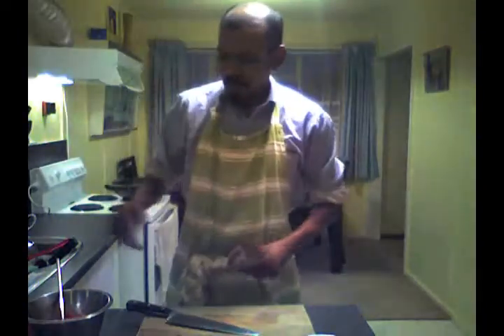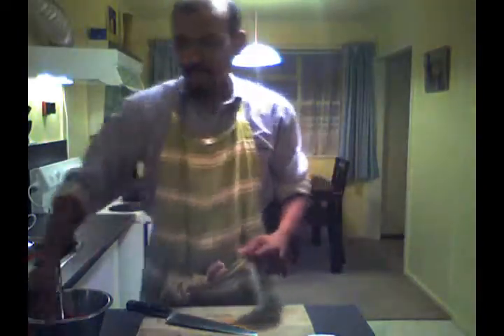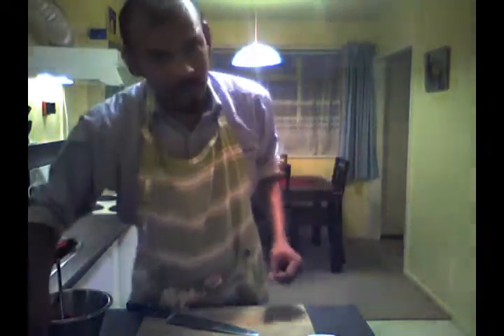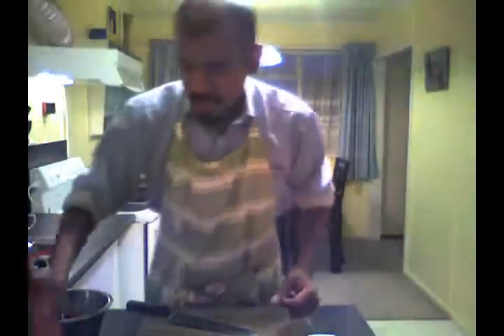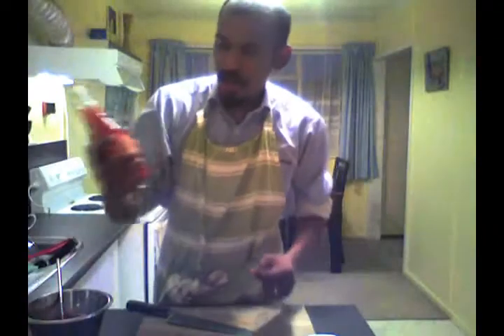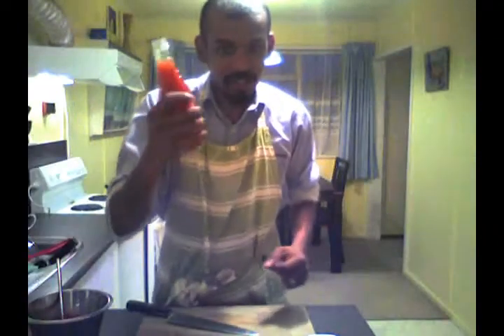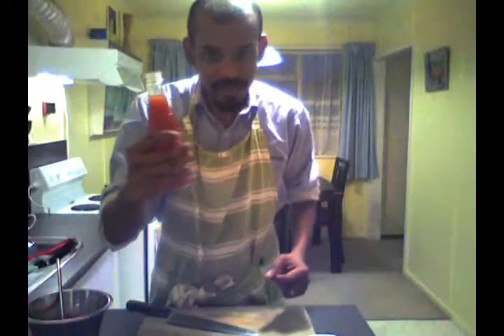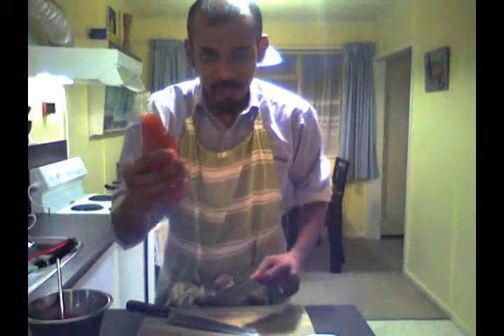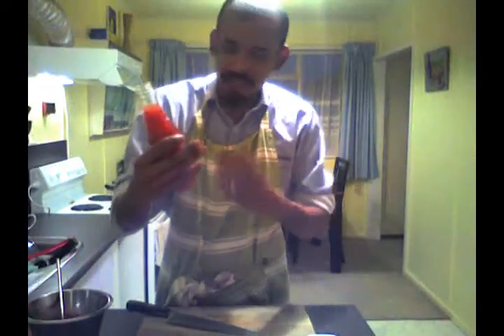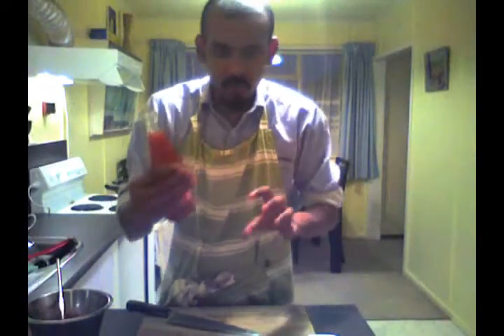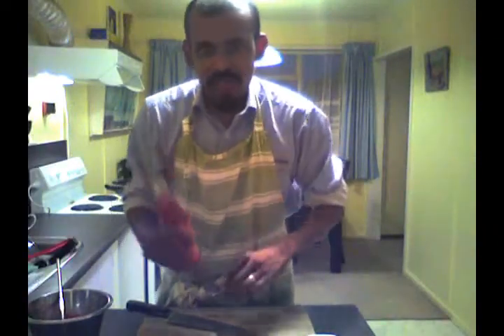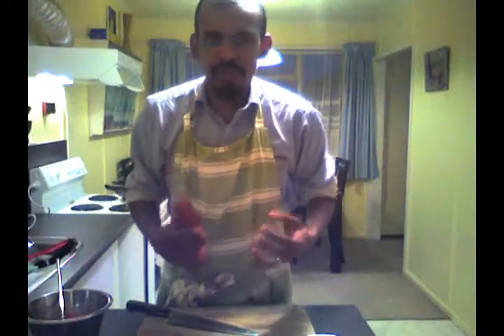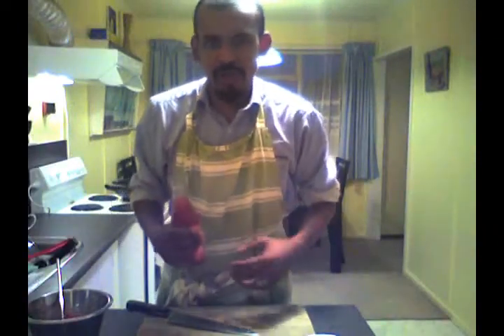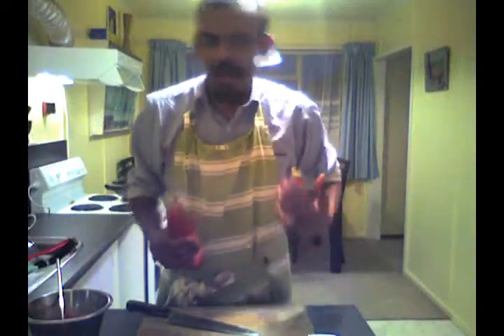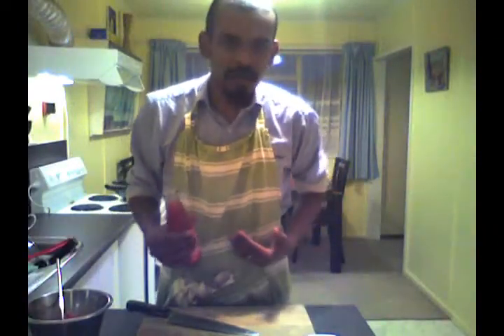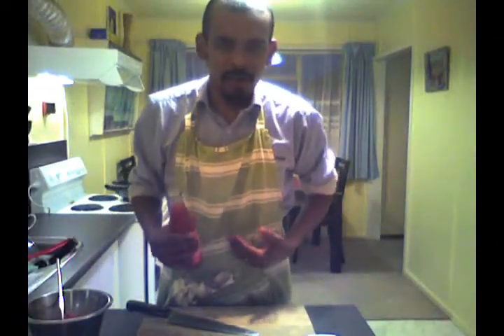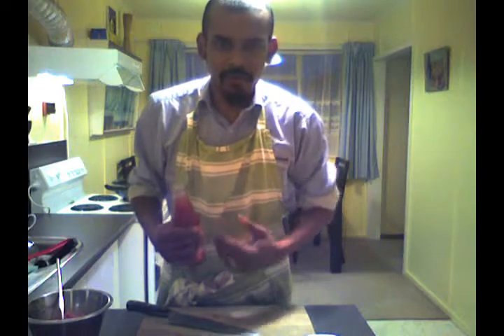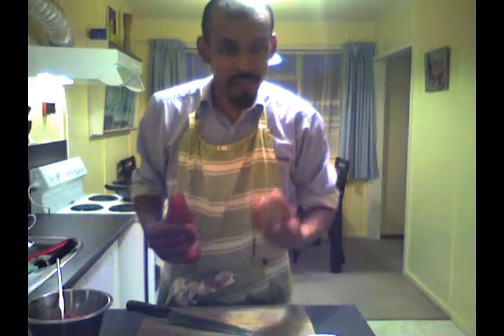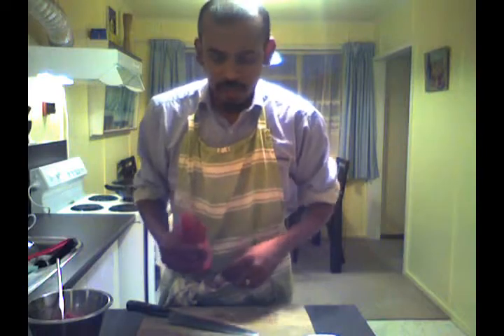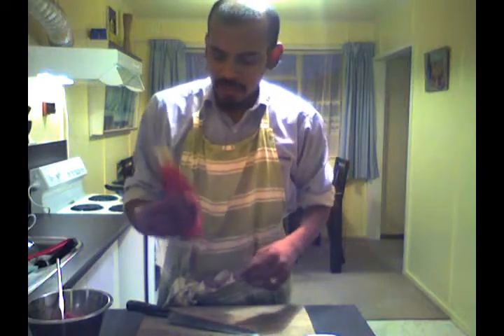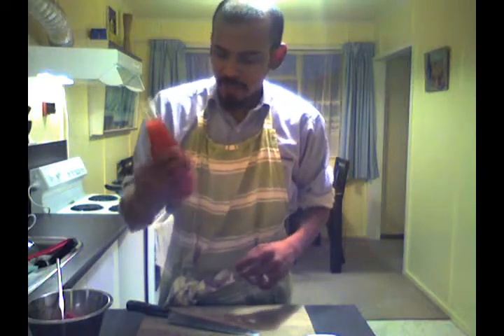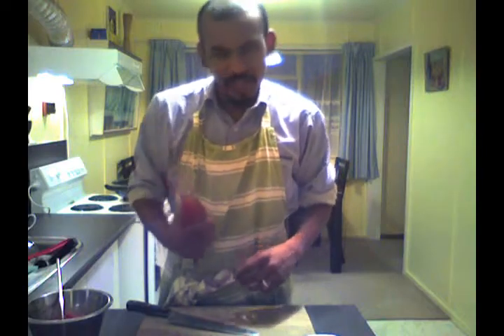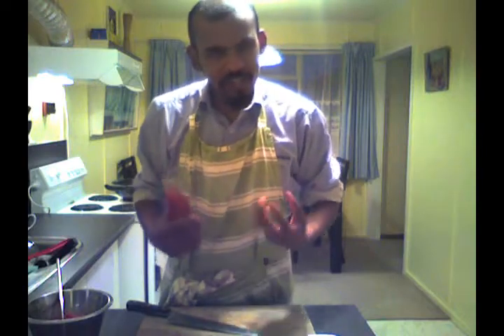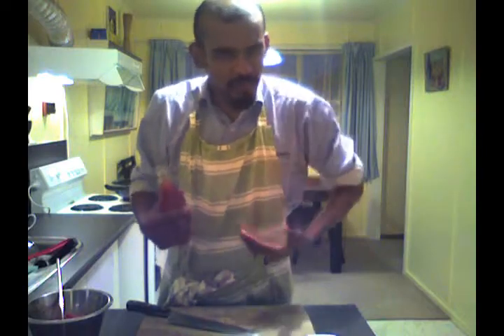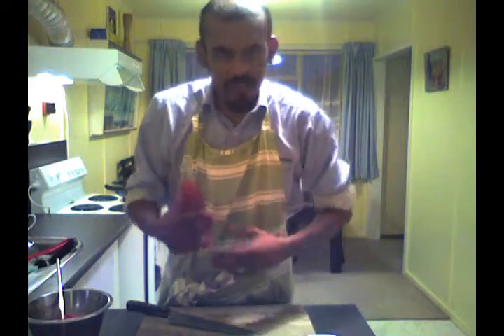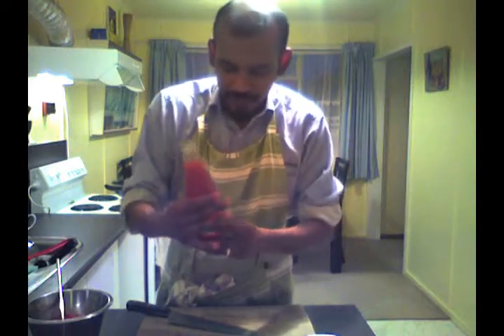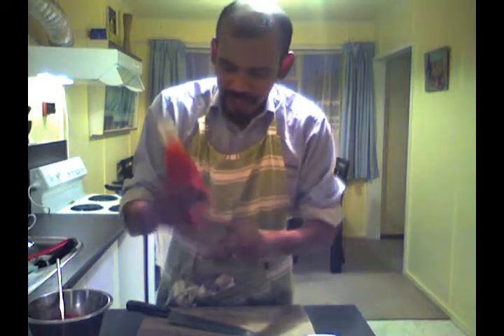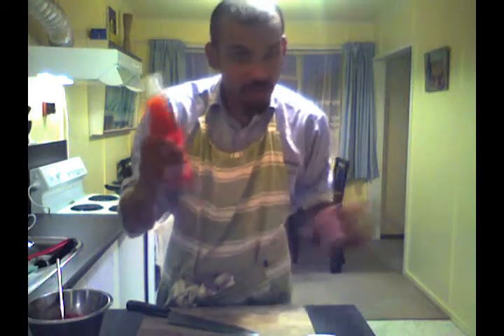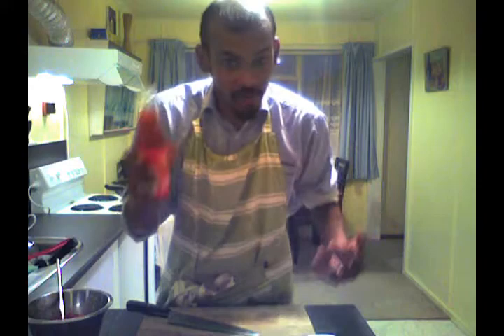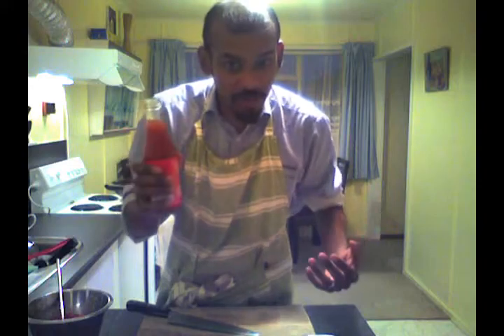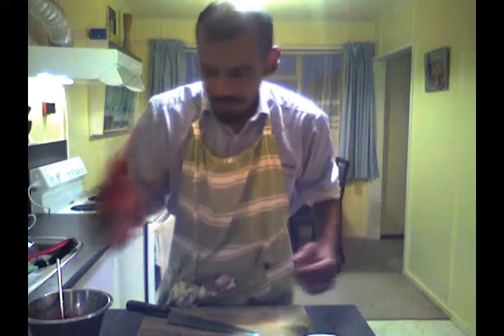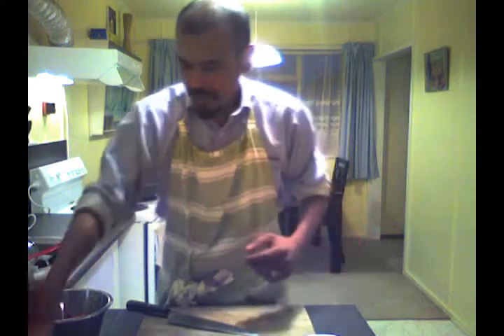The other ingredient we're going to use today is hot chilli sauce. This is a bit sweet — we don't want it too hot. I don't like eating hot food too much. So this is sweet and hot.